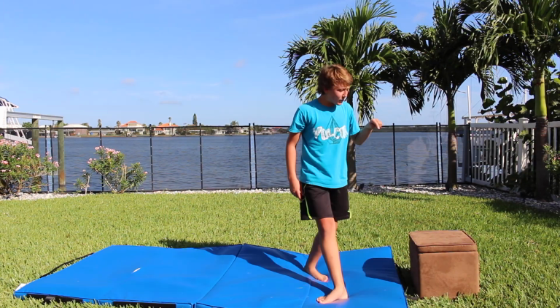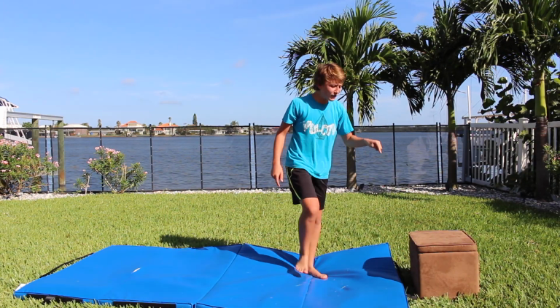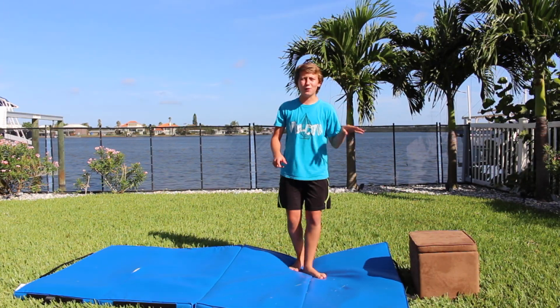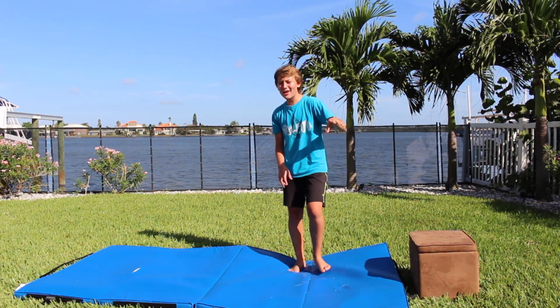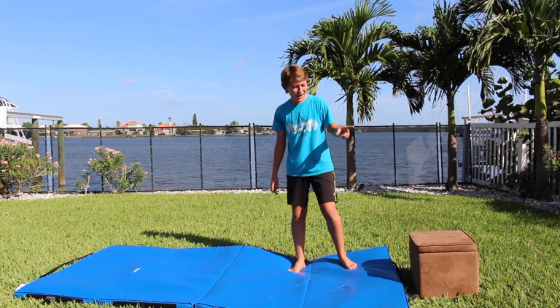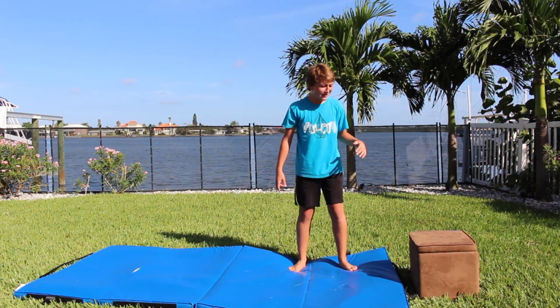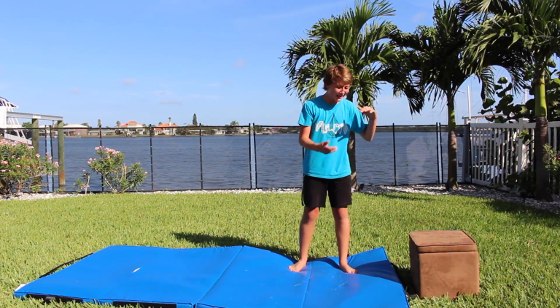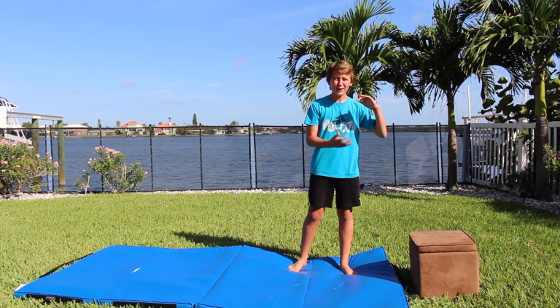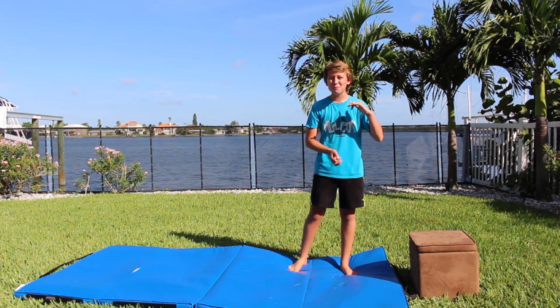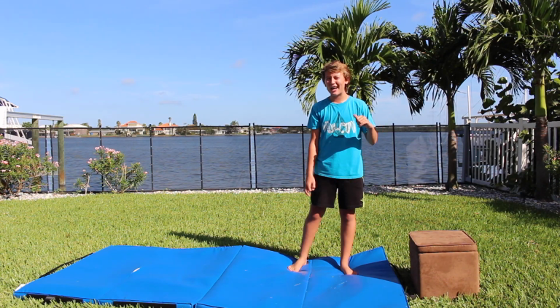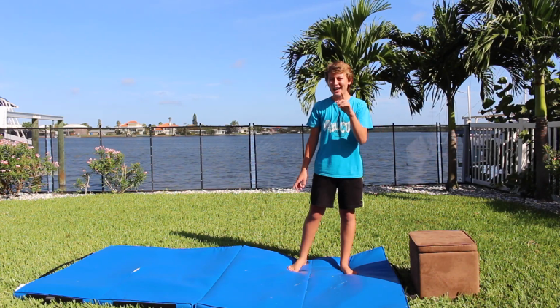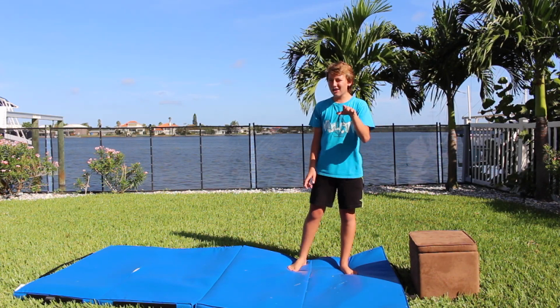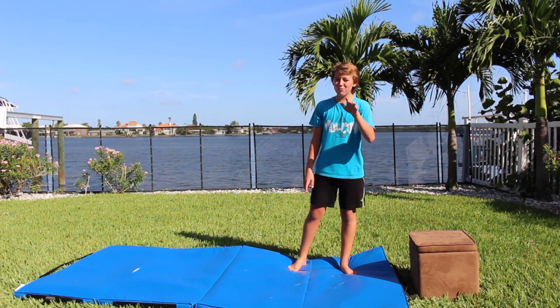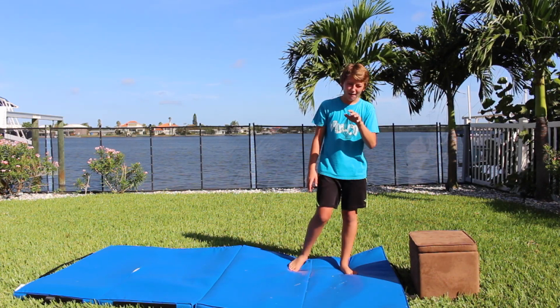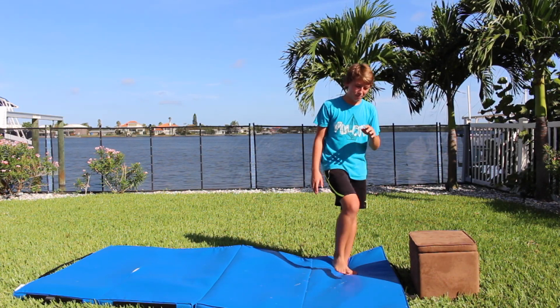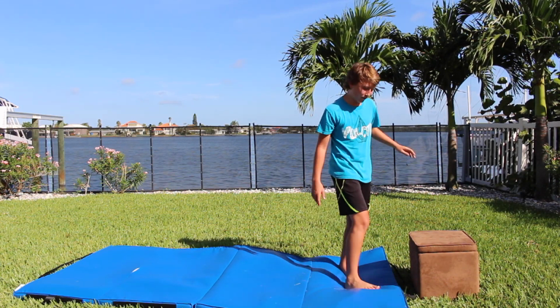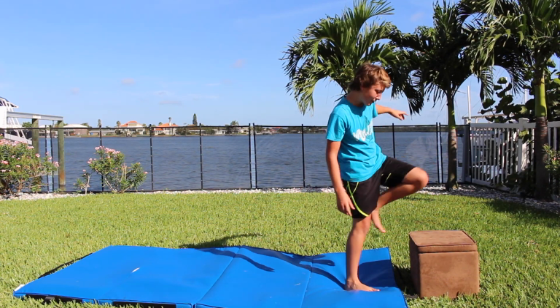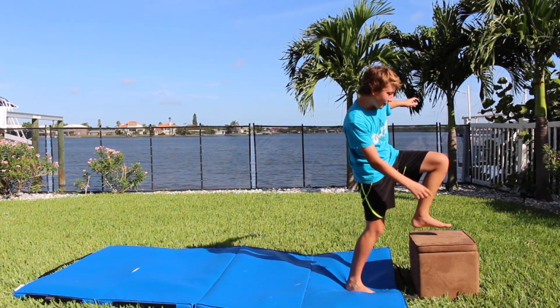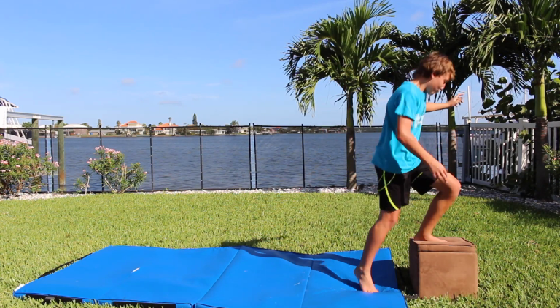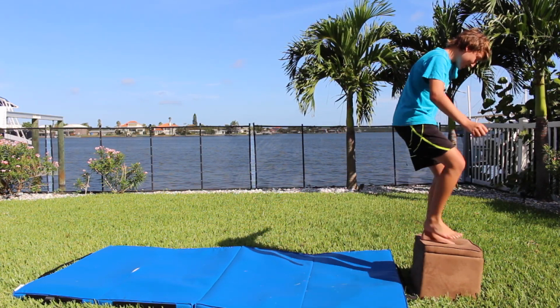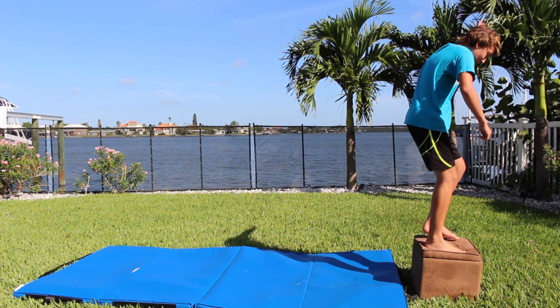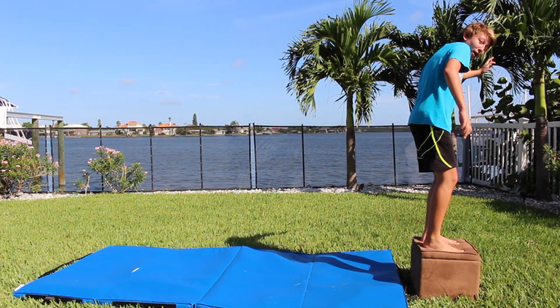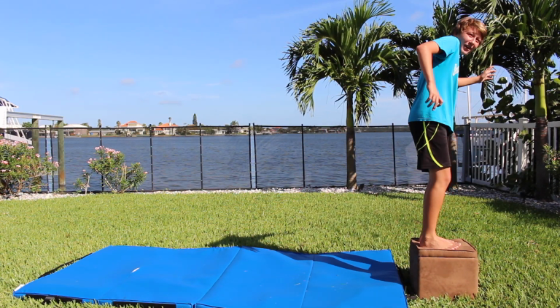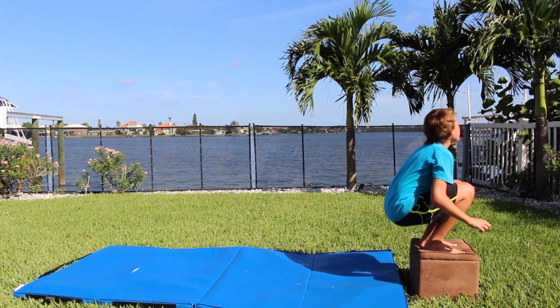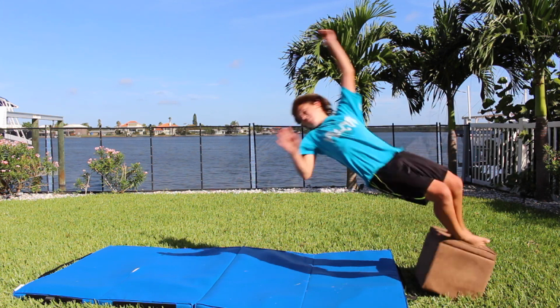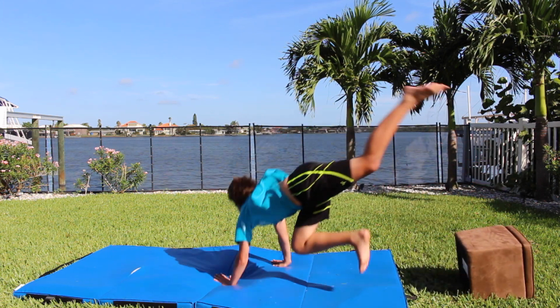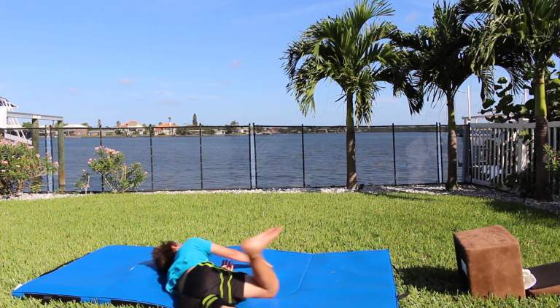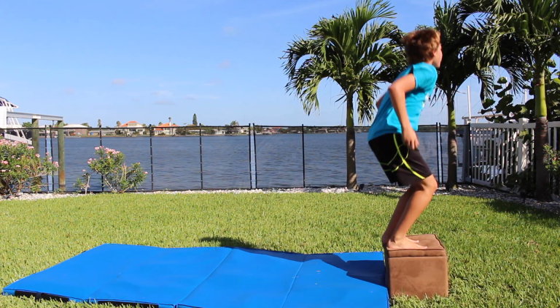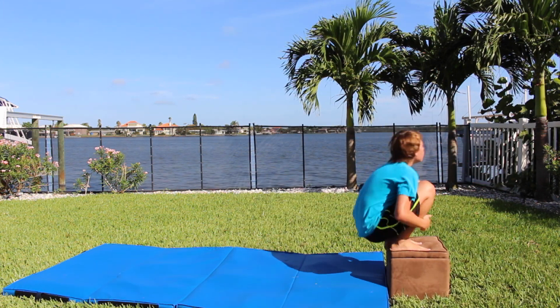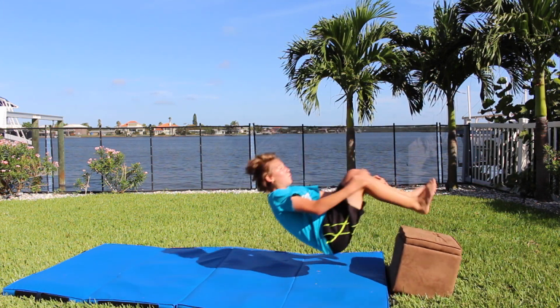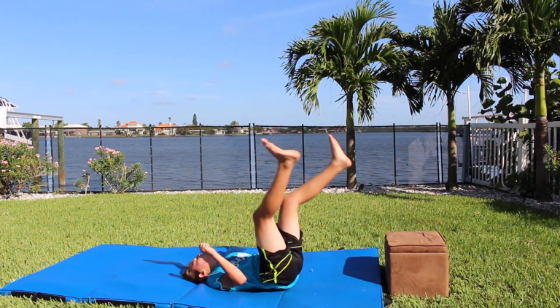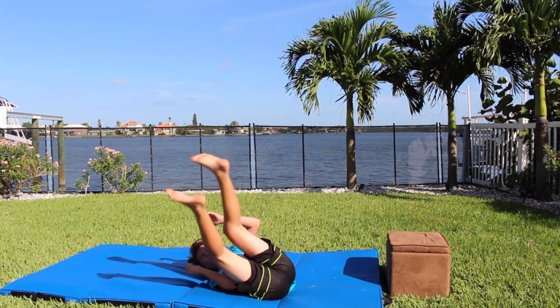So I got this stool, and the idea behind this is that it's going to give me a little bit more height and a little bit more time to do the backflip. Oh, this is really wobbly.